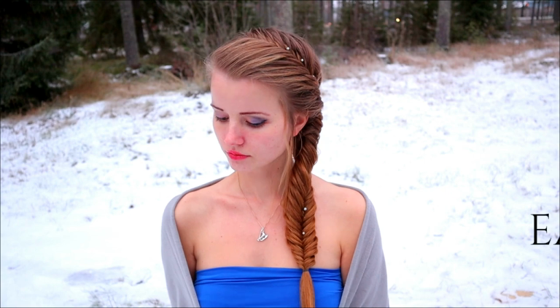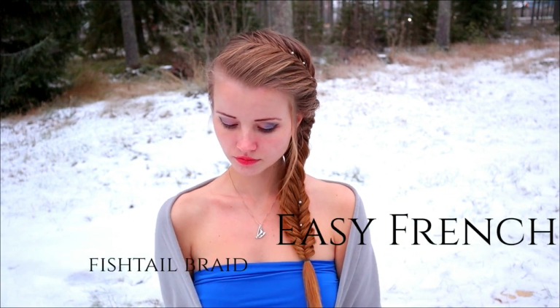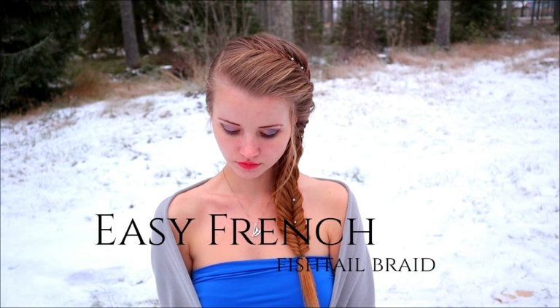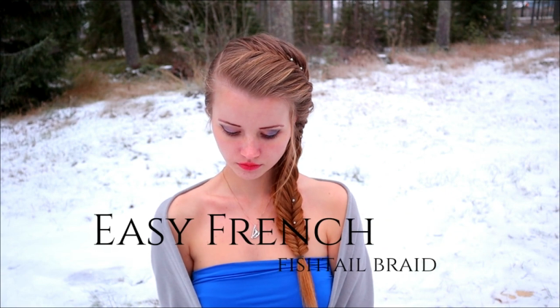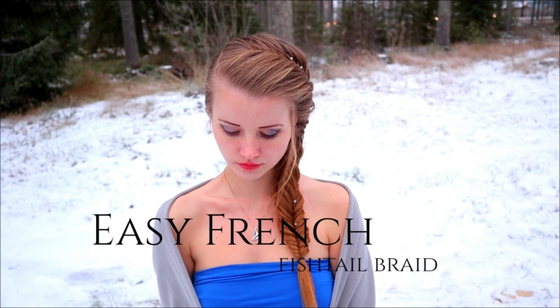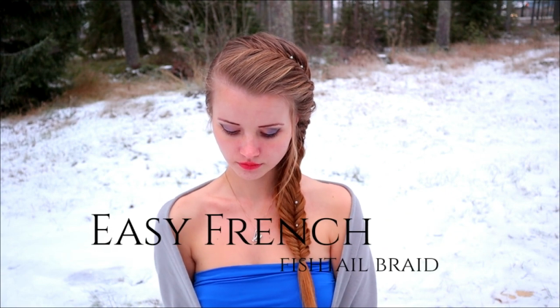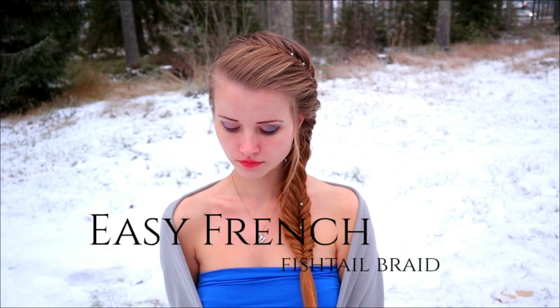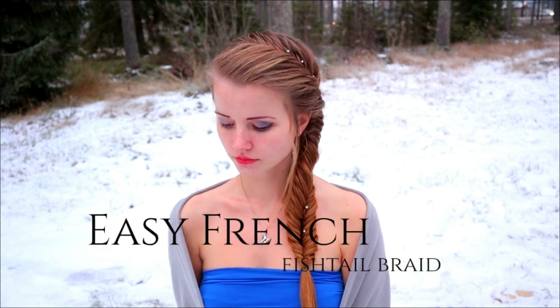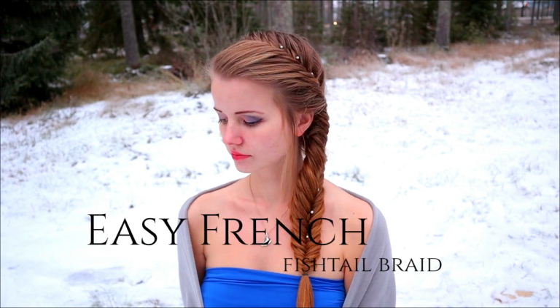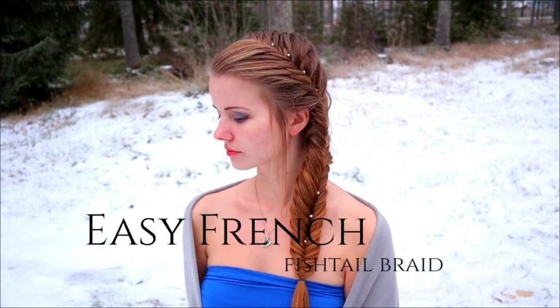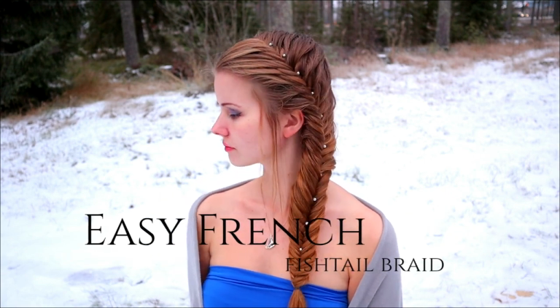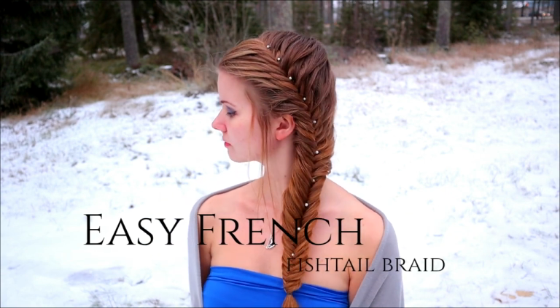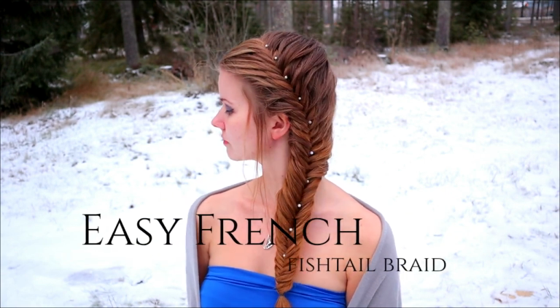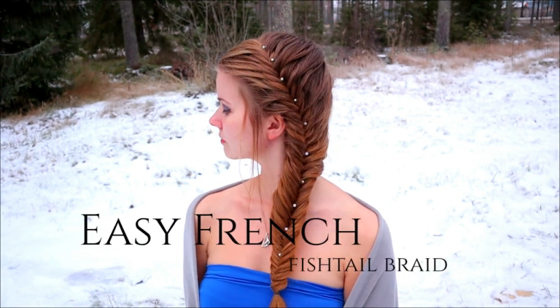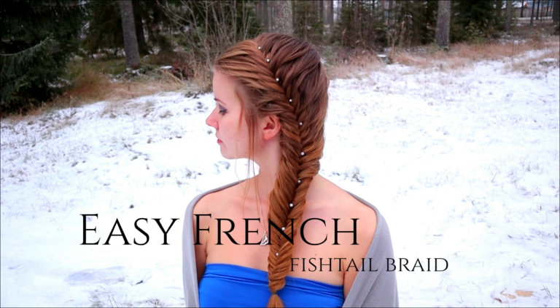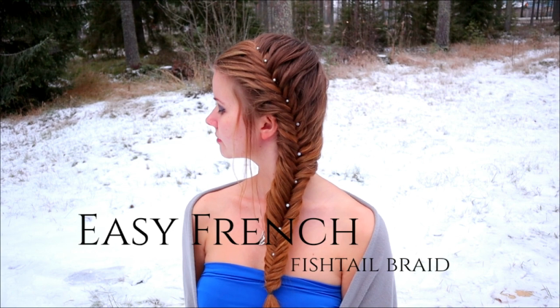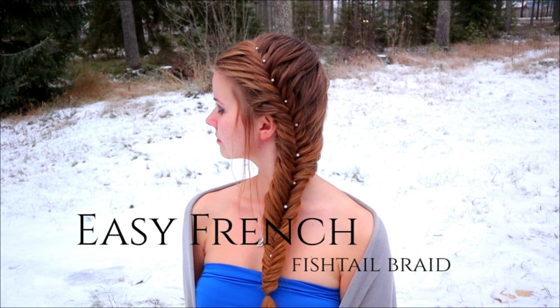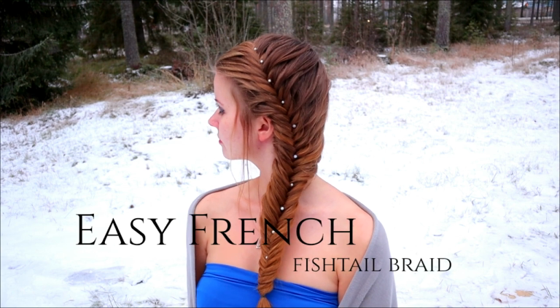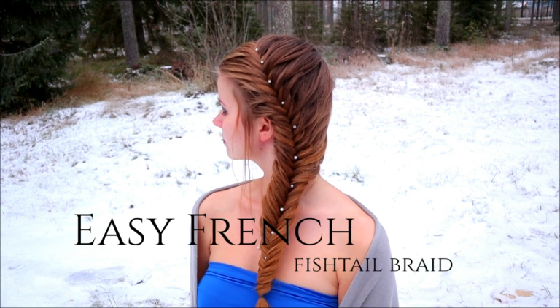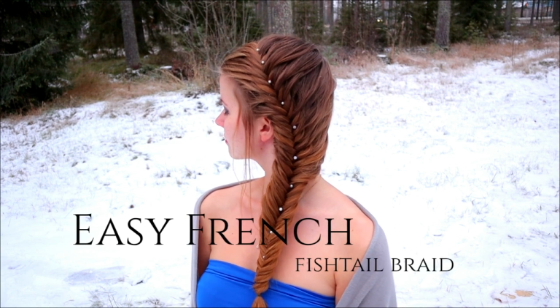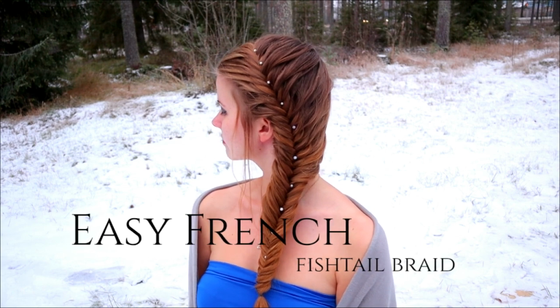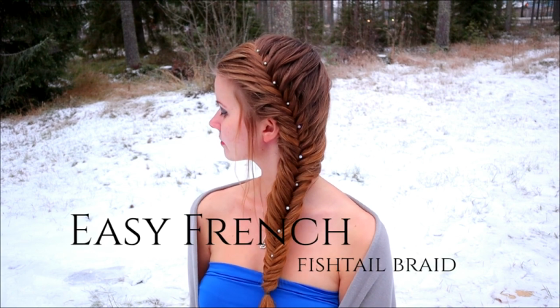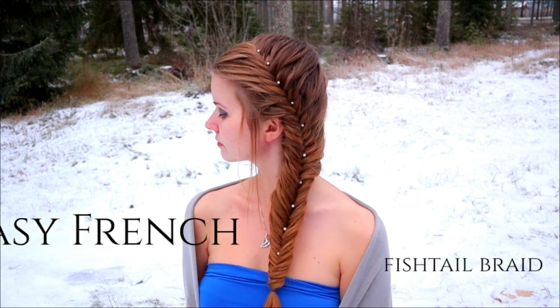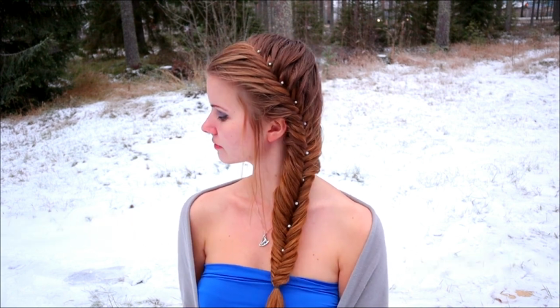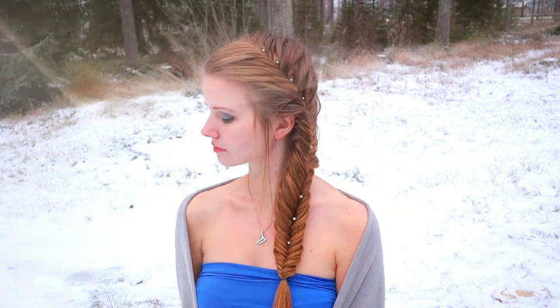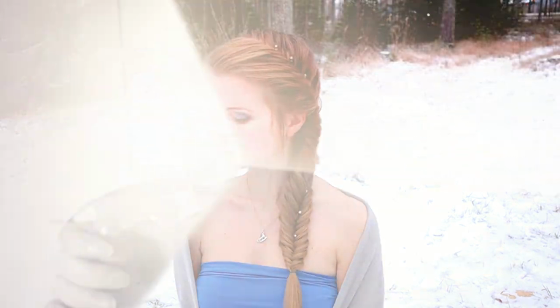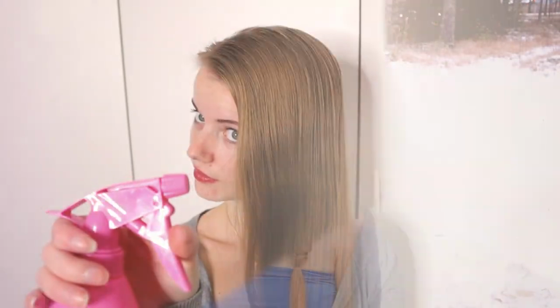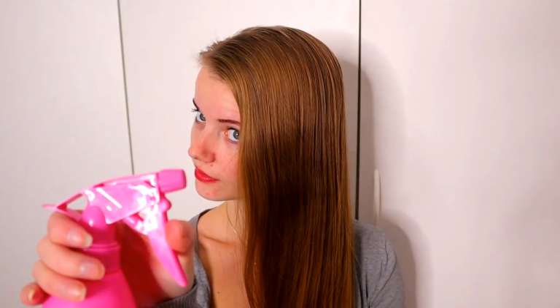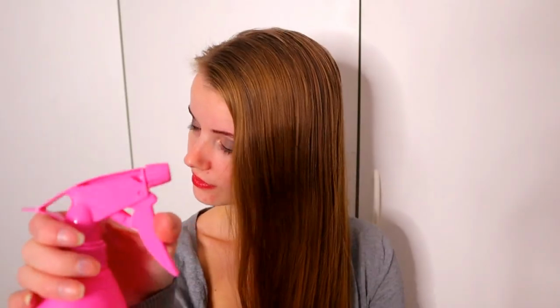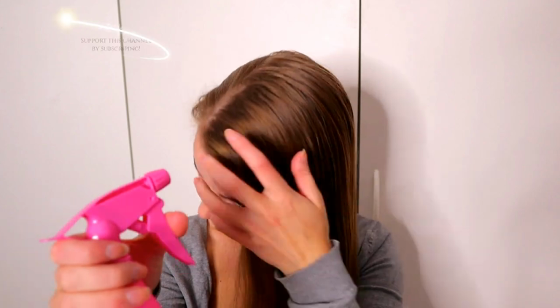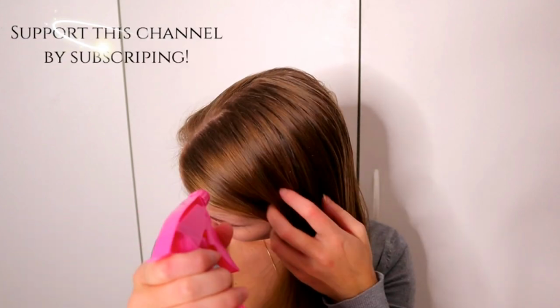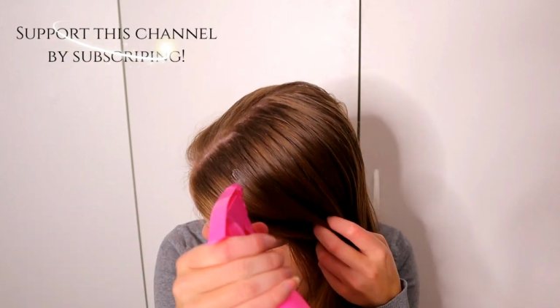Hi, in this tutorial I will show you how to create this easy French Fishtail braid. I've got many requests about this braid so now it's finally here.